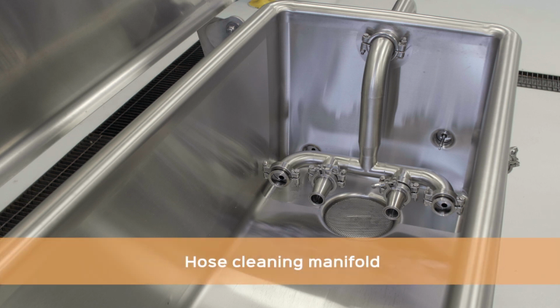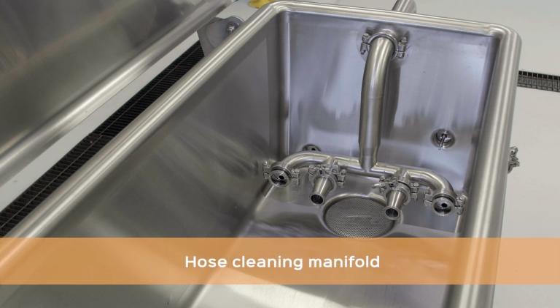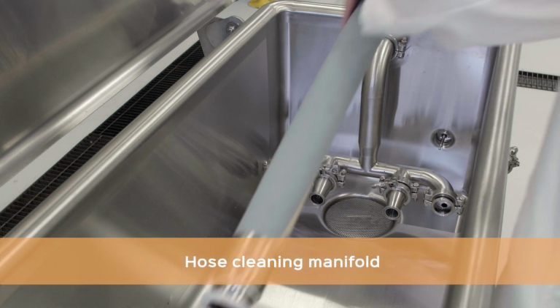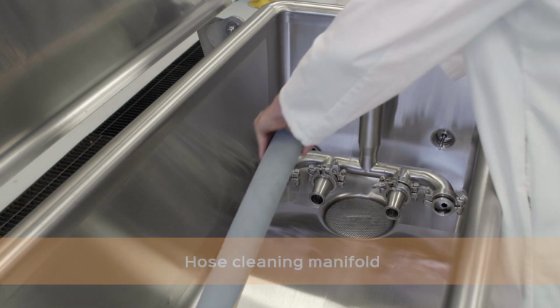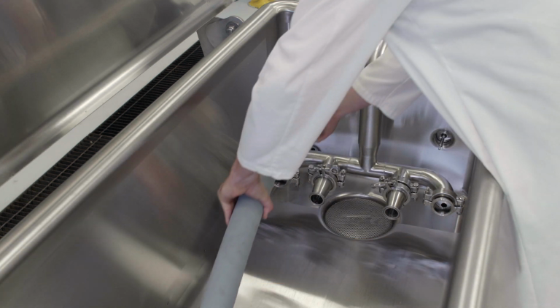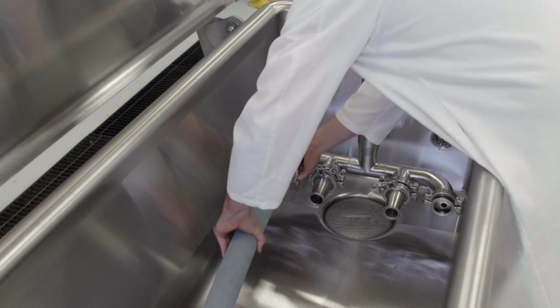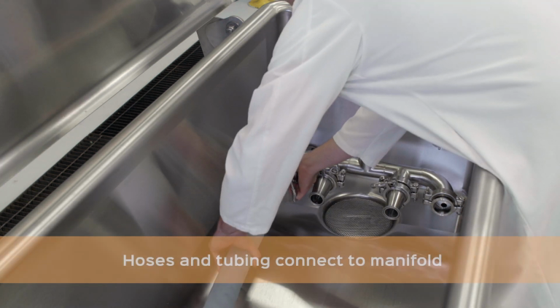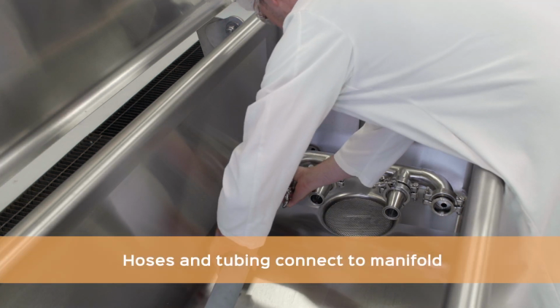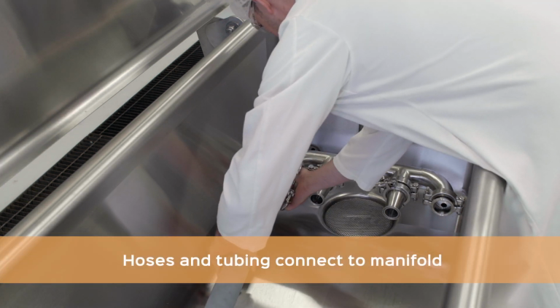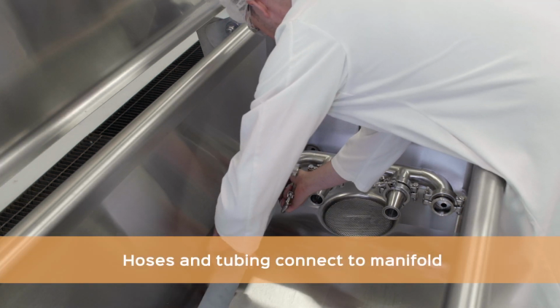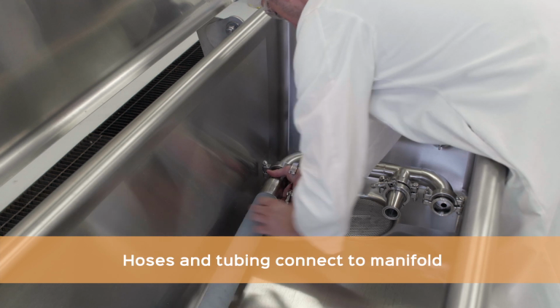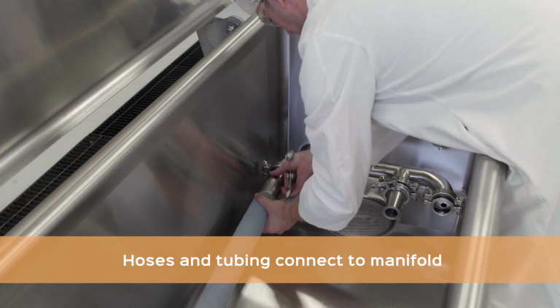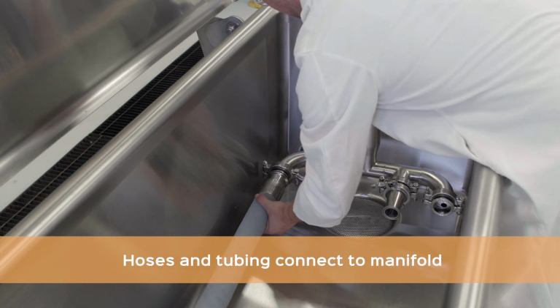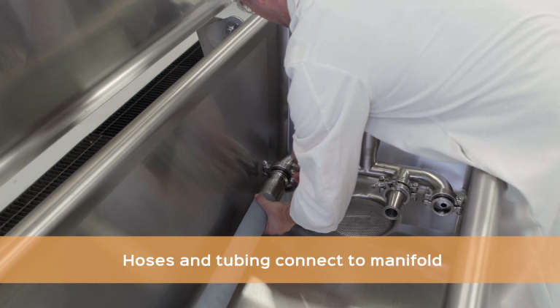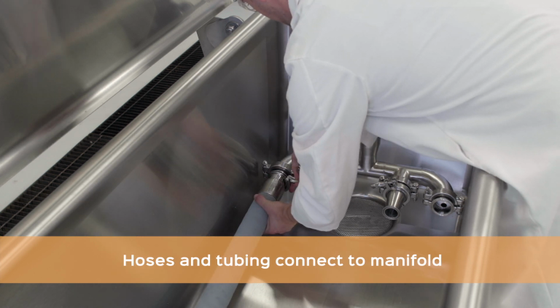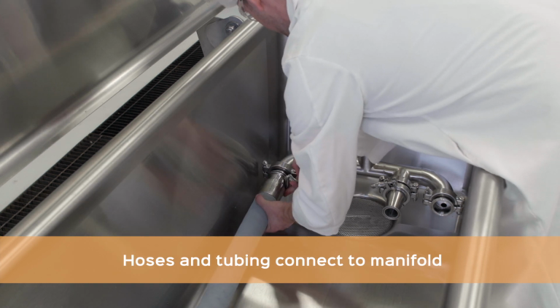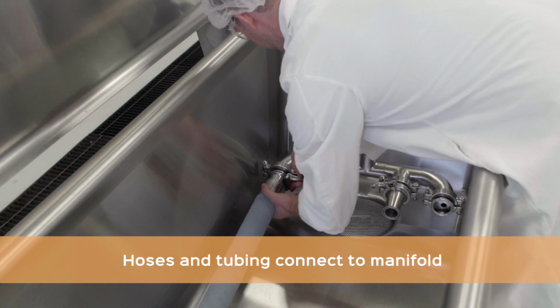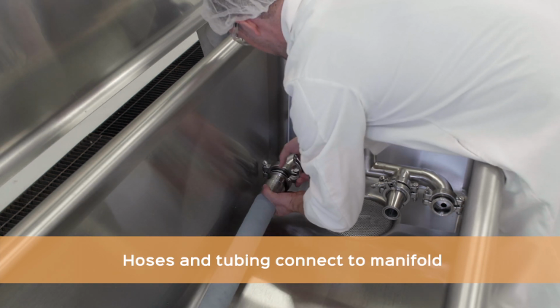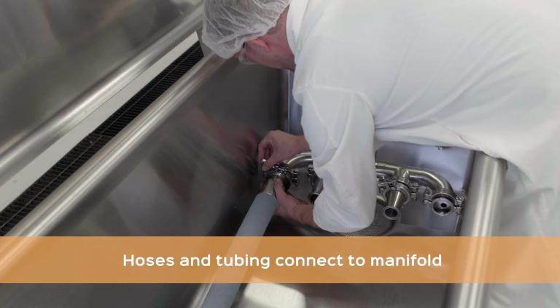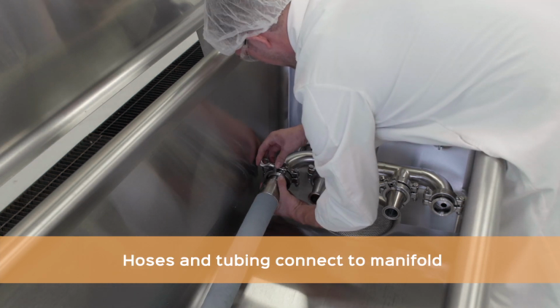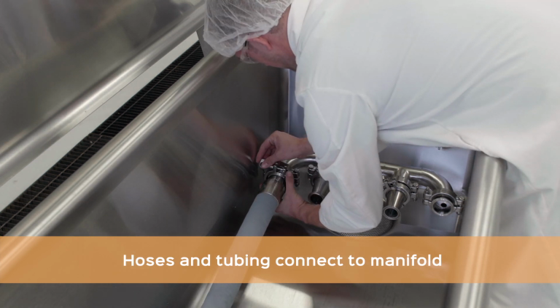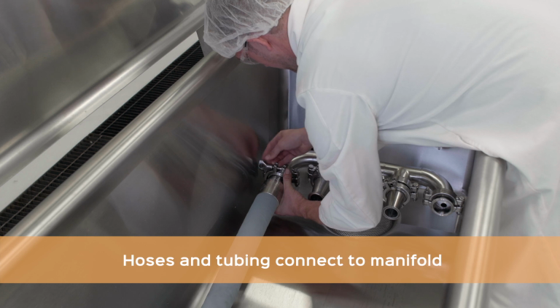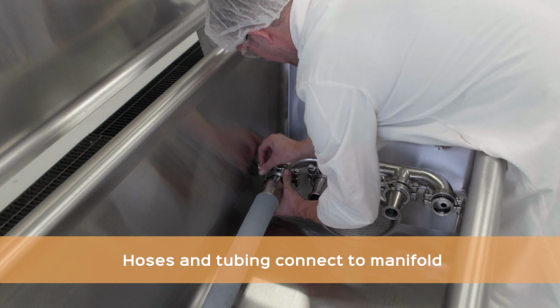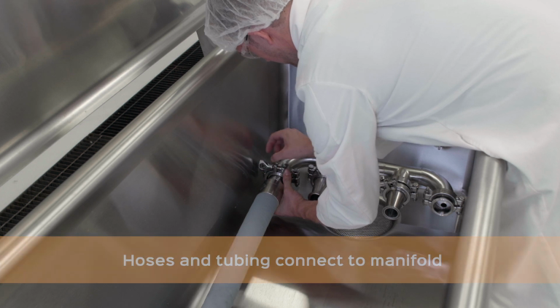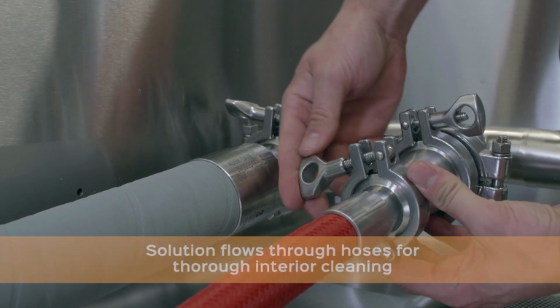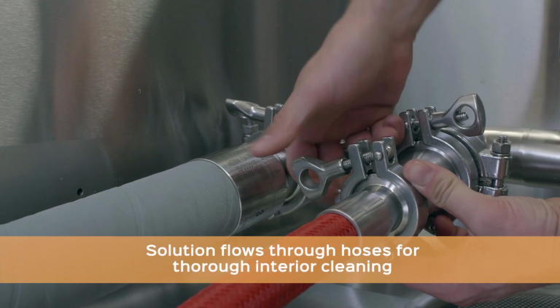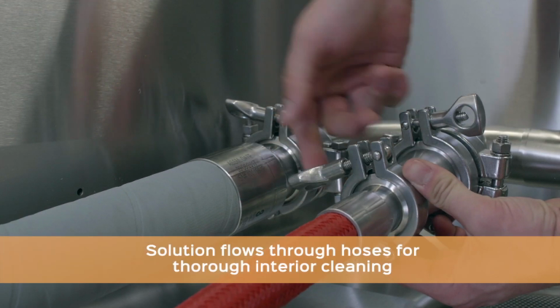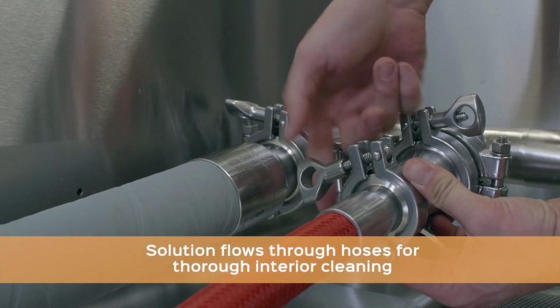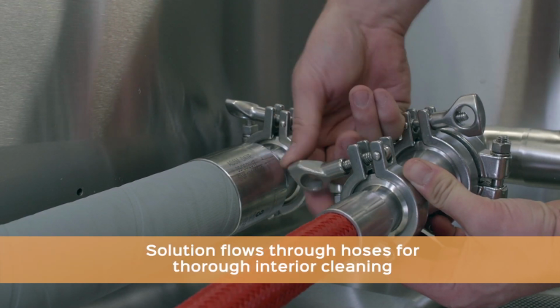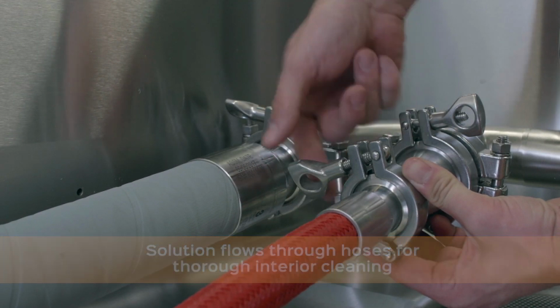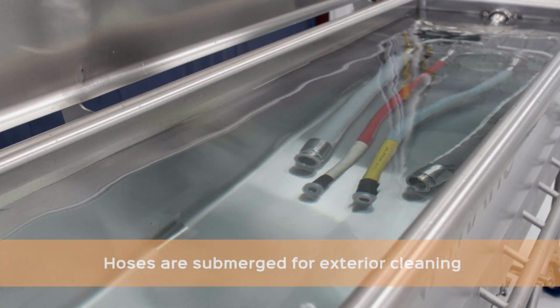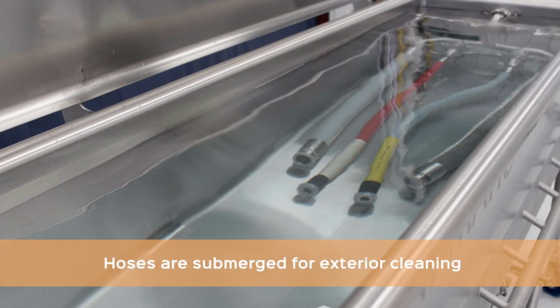The hose cleaning manifold is an option within the system's configured design offering. Hoses are connected to the manifold with tri-clamps, allowing solution to flow through the hoses. The hoses' exteriors are cleaned while fully submerged within the tank.